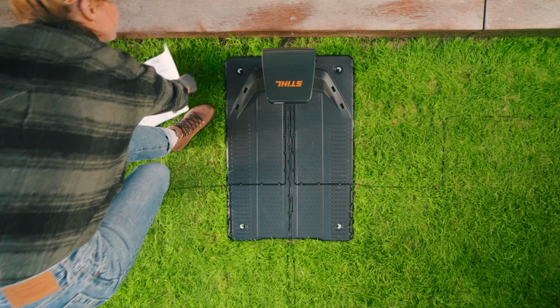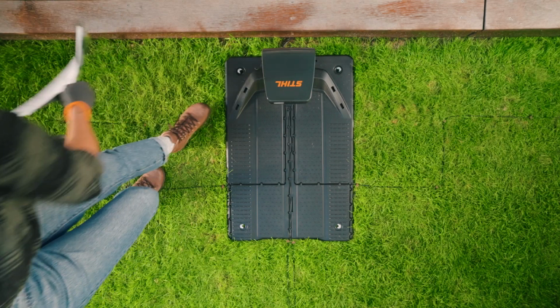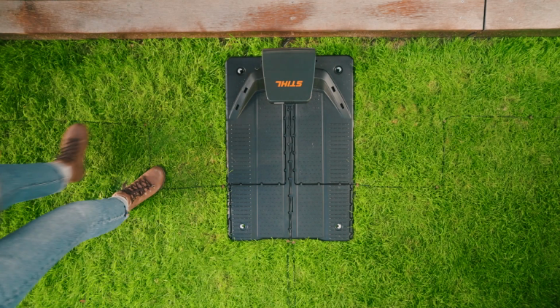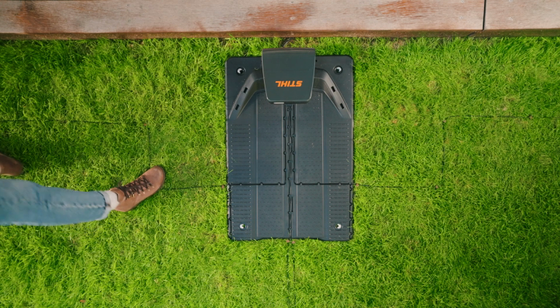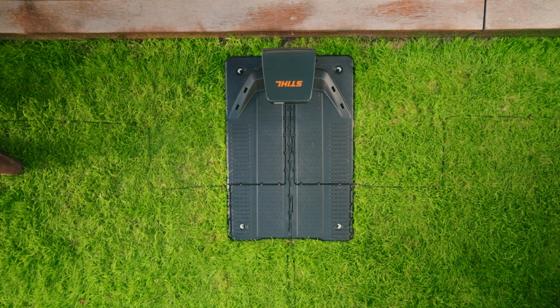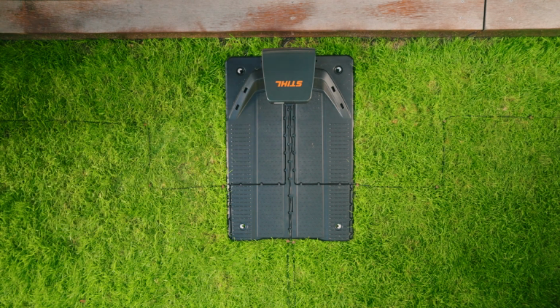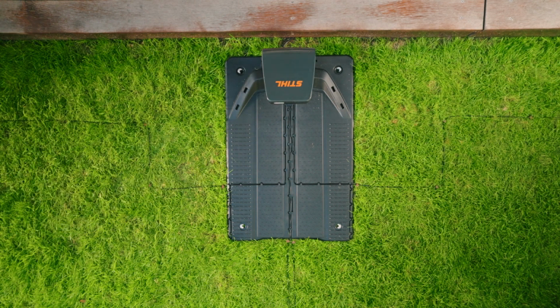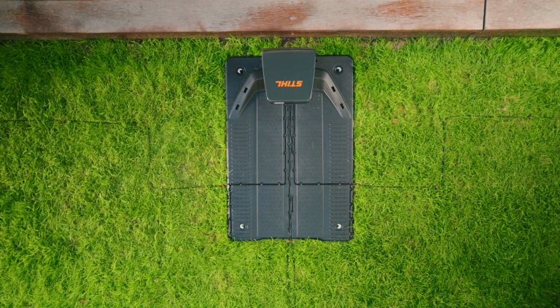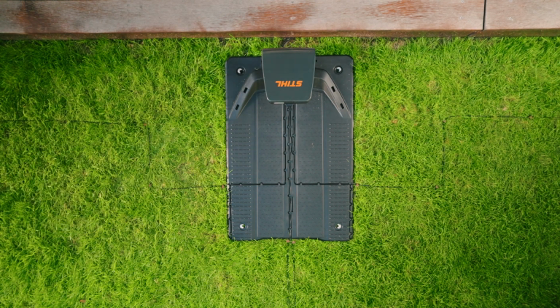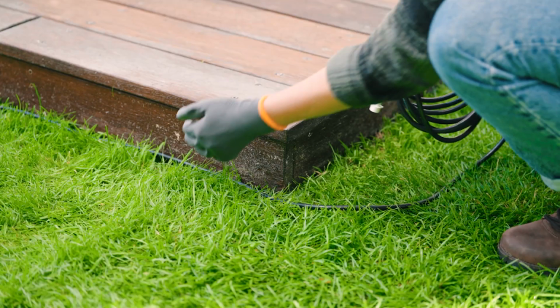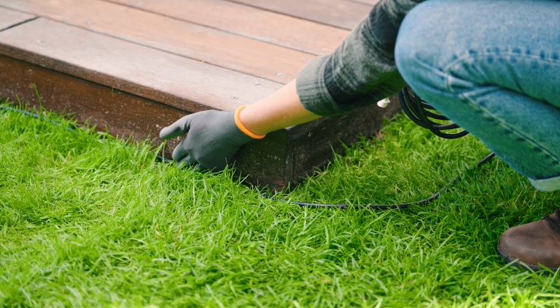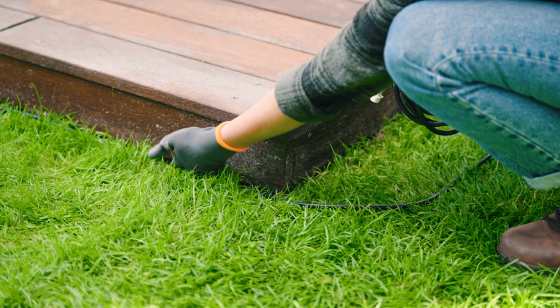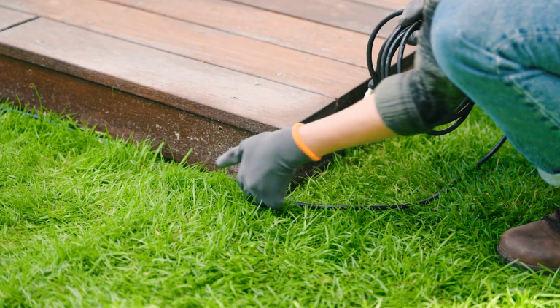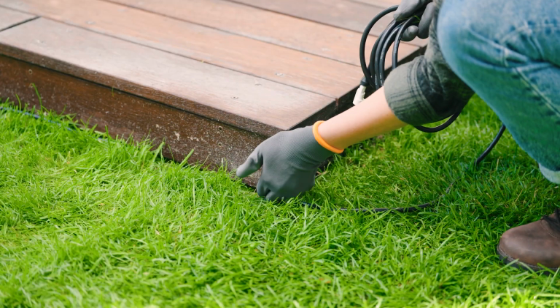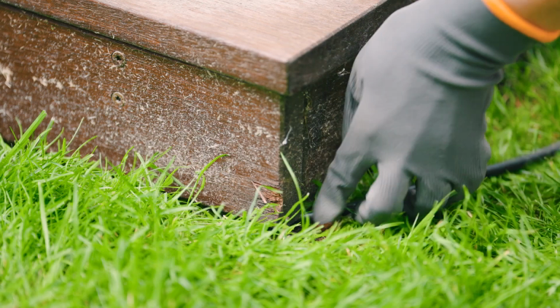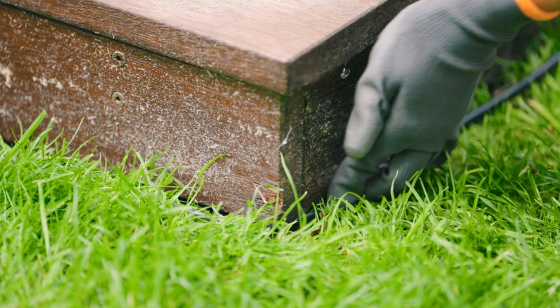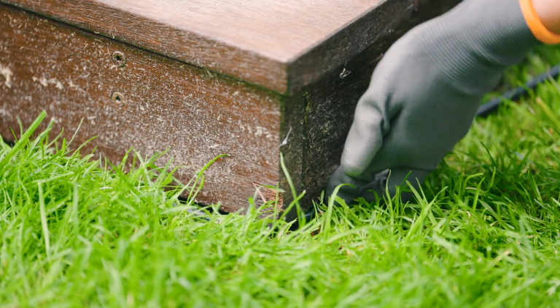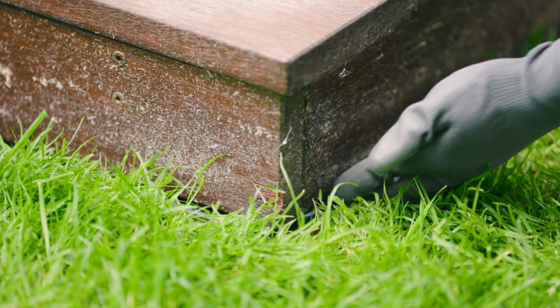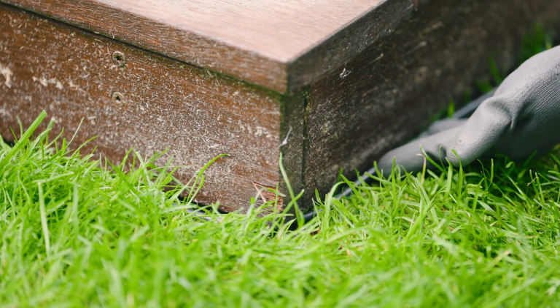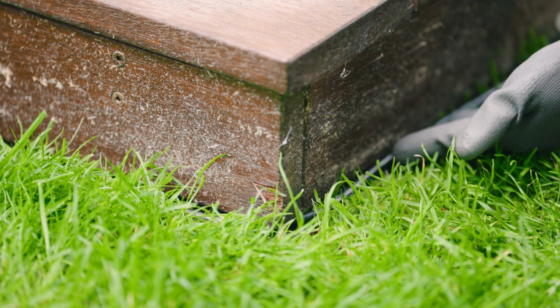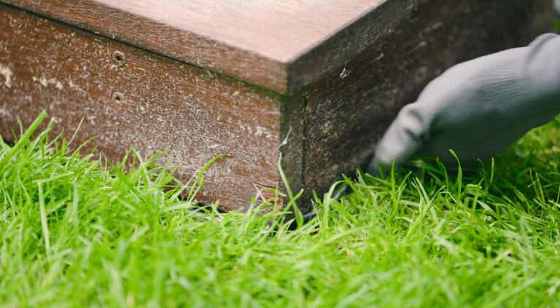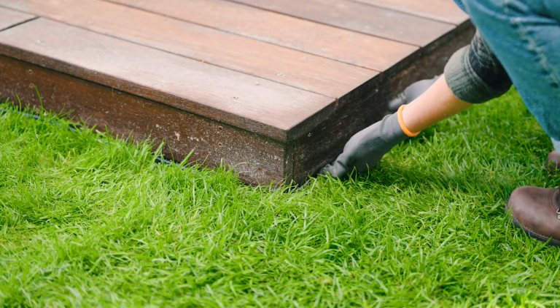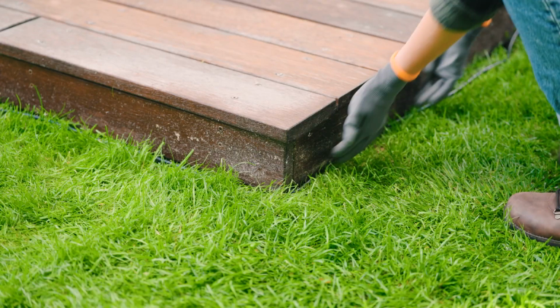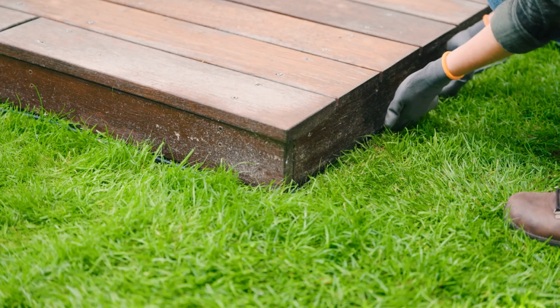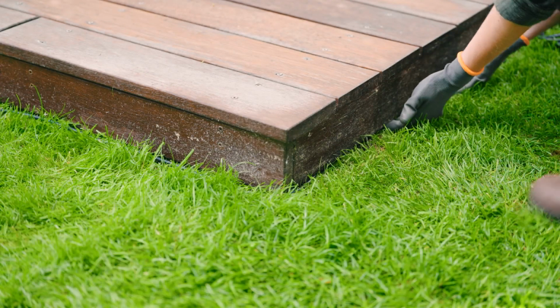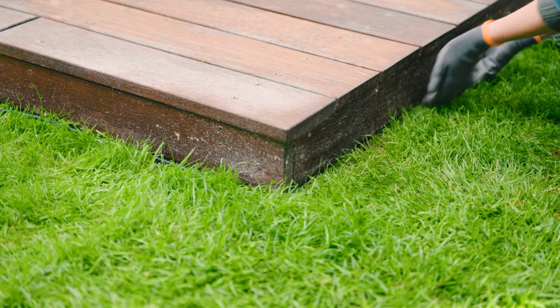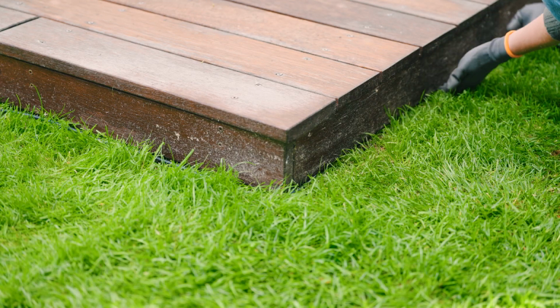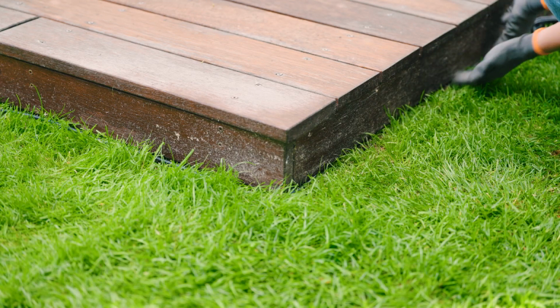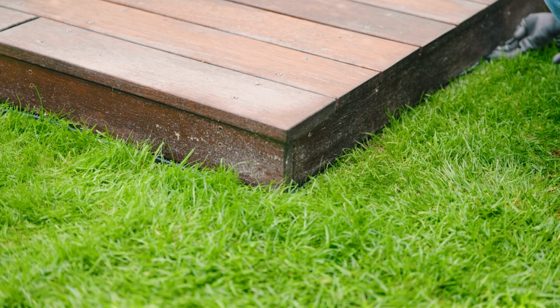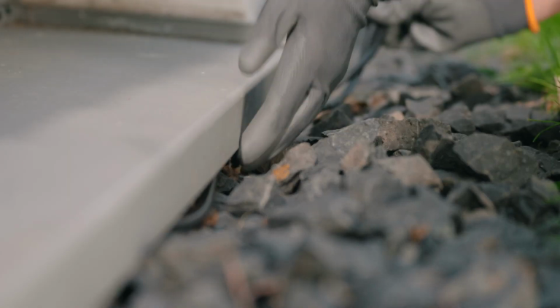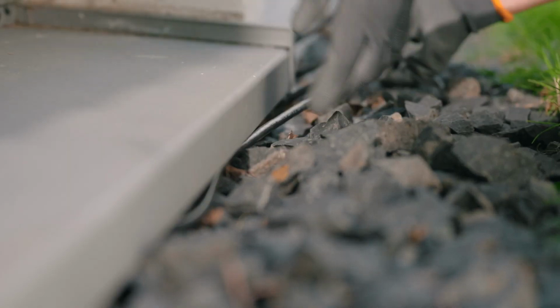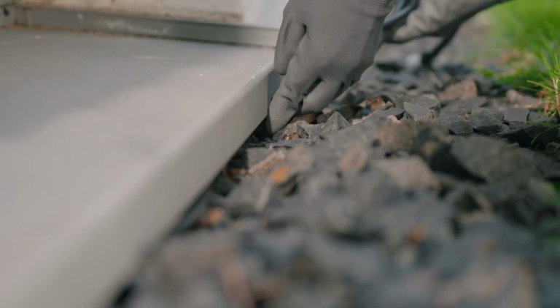Now fully unwind the charging cable and install it outside of the mowing area. The cable should not be entirely tensioned and not be installed on permanently wet soil. Also ensure that people cannot trip over it.